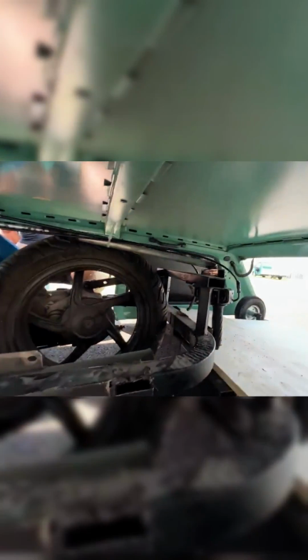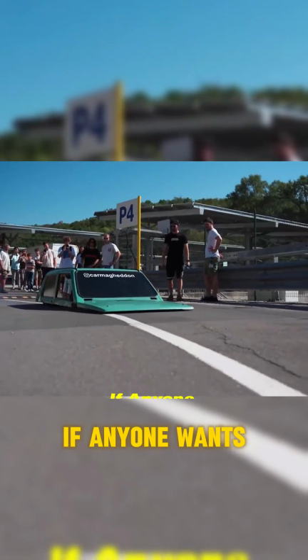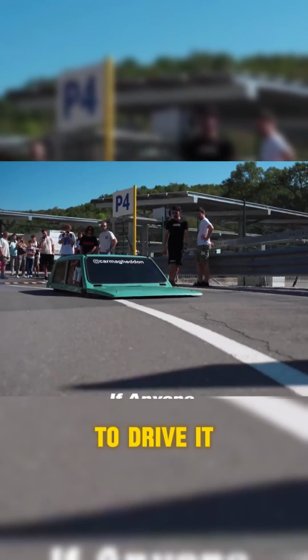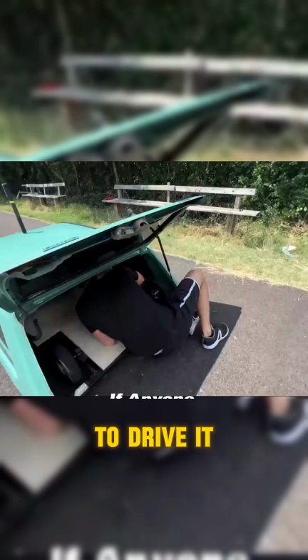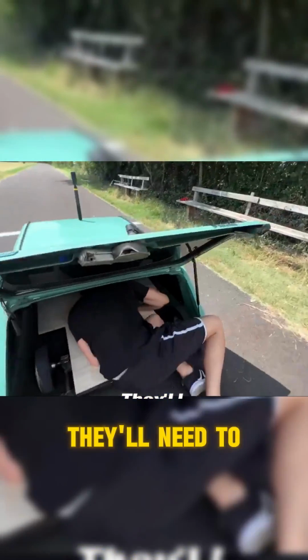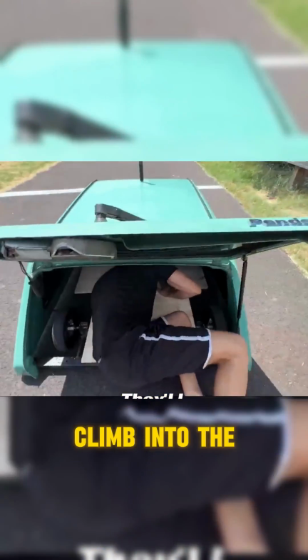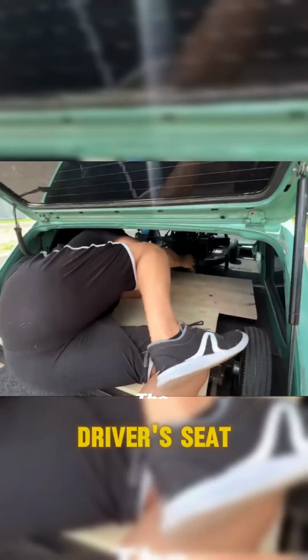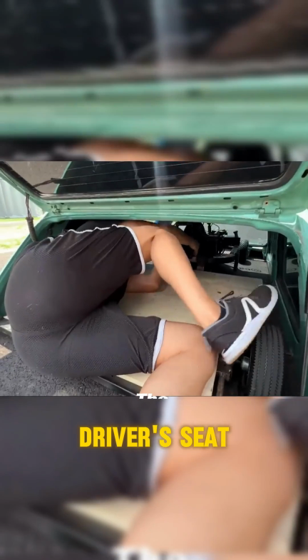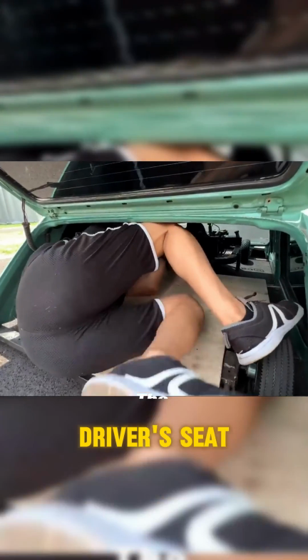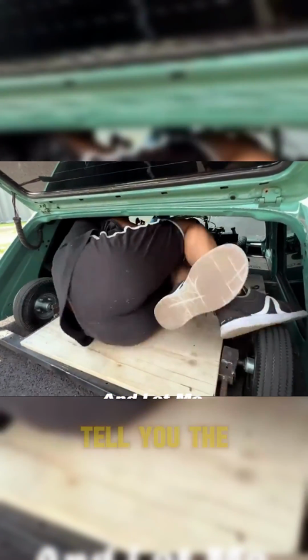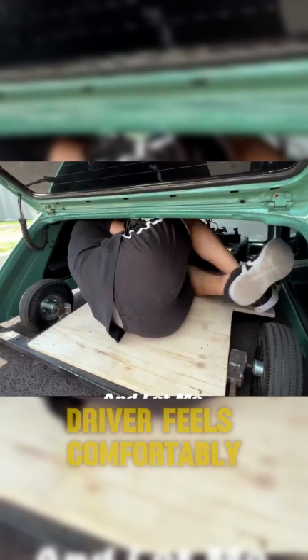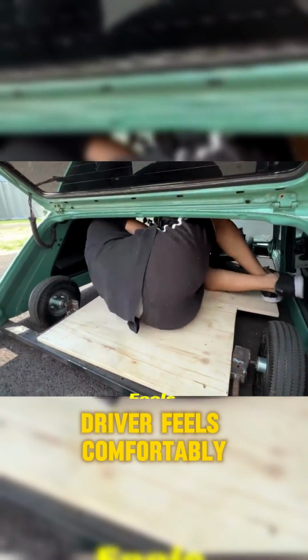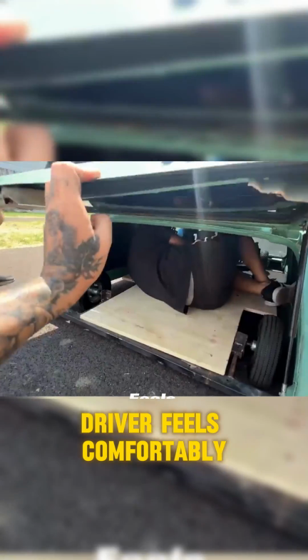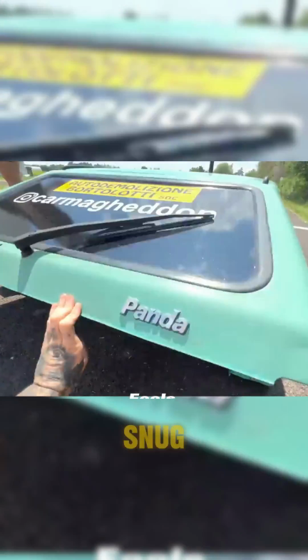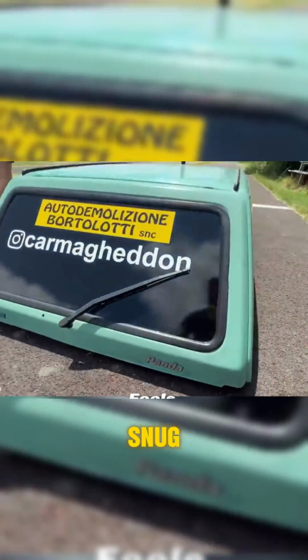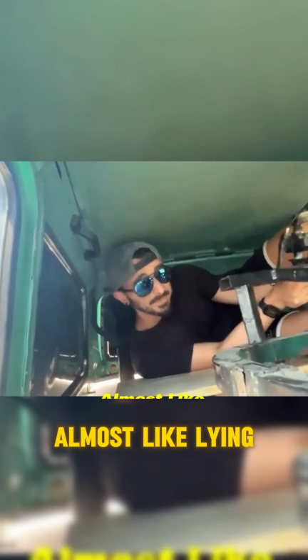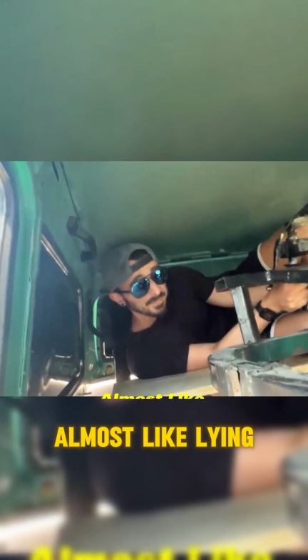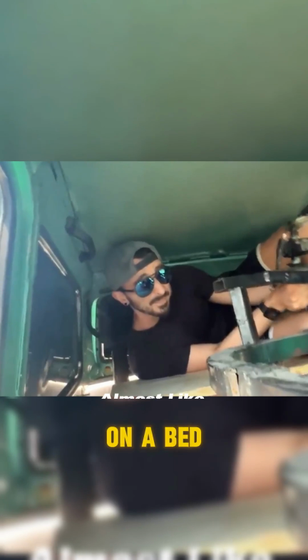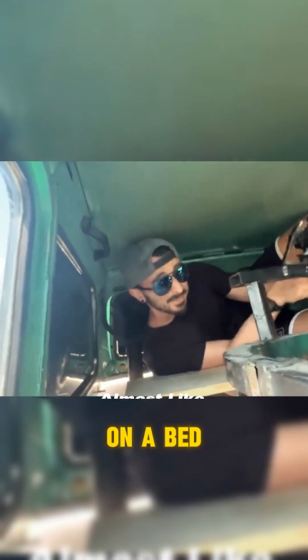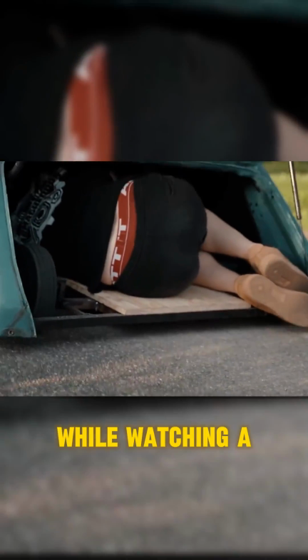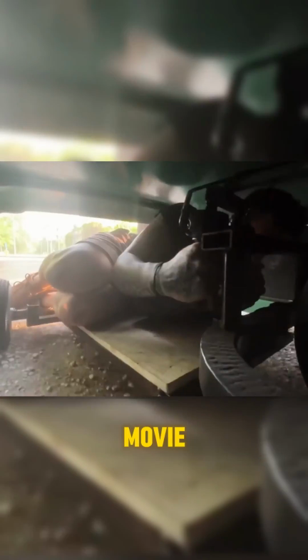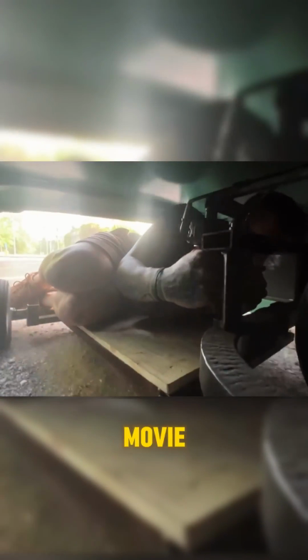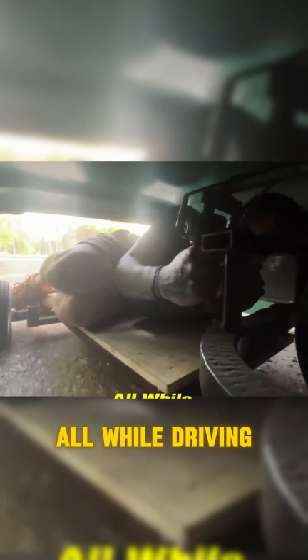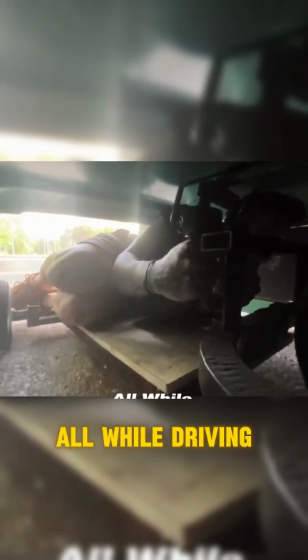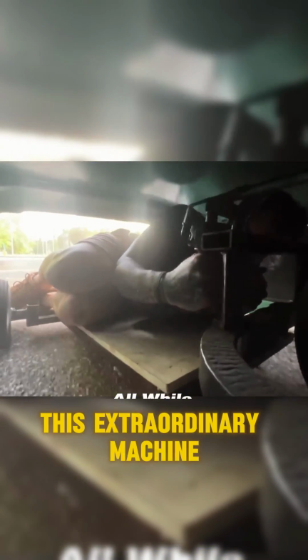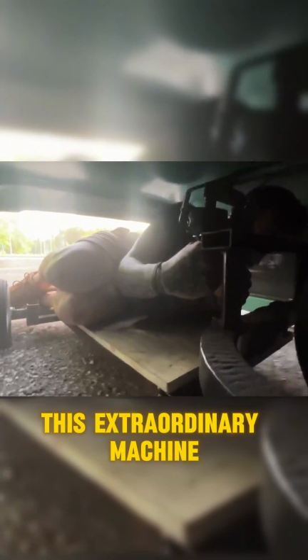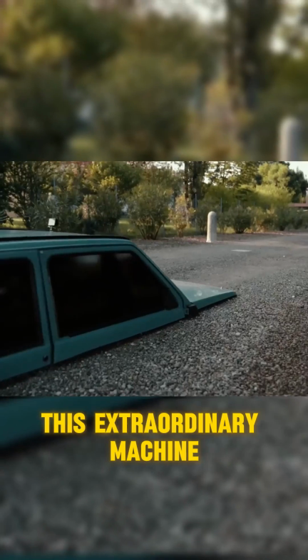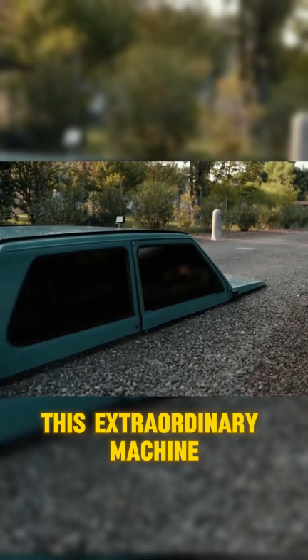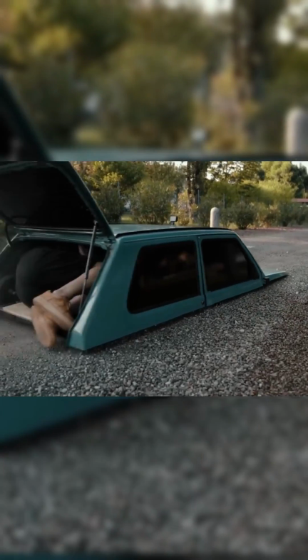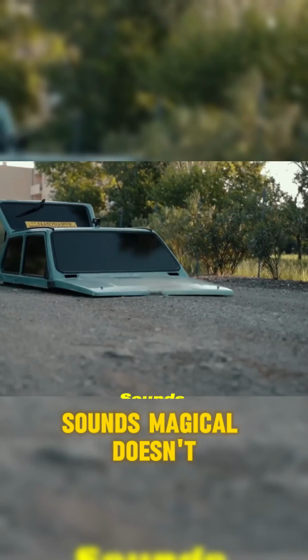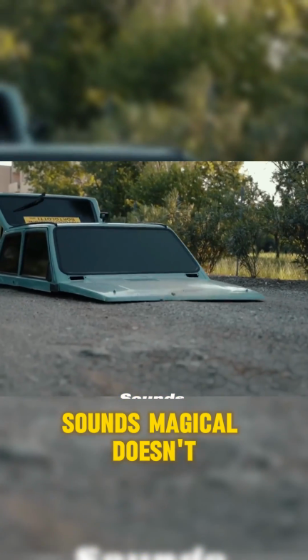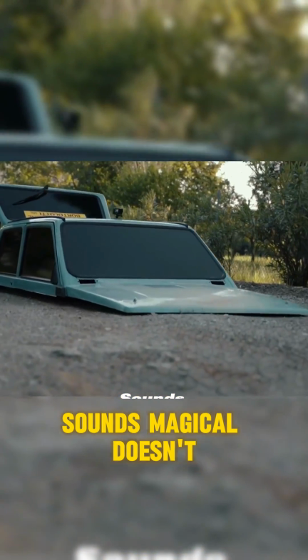If anyone wants to drive it, they'll need to climb into the driver's seat. And let me tell you, the driver feels comfortably snug, almost like lying on a bed while watching a movie, all while driving this extraordinary machine. Sounds magical, doesn't it?